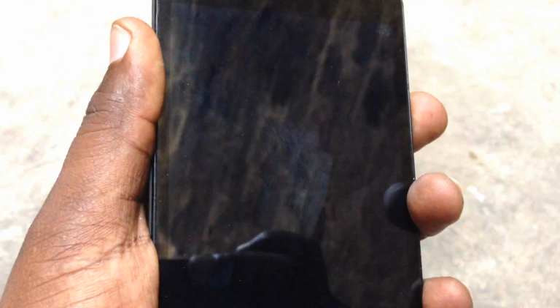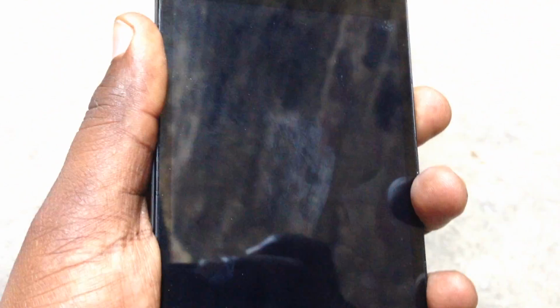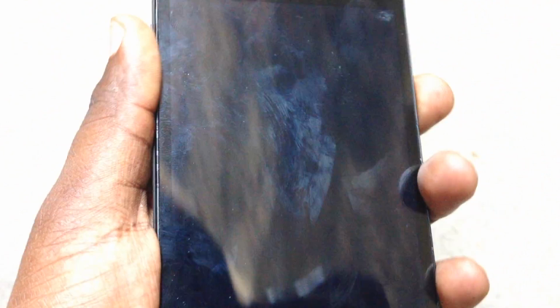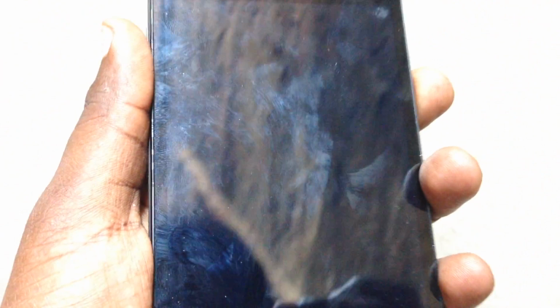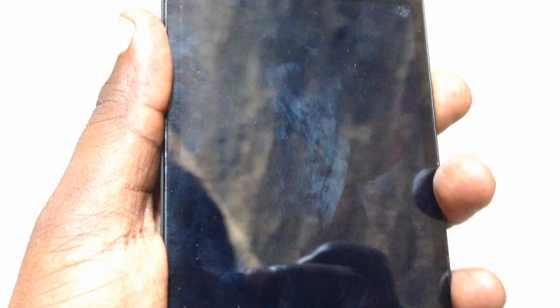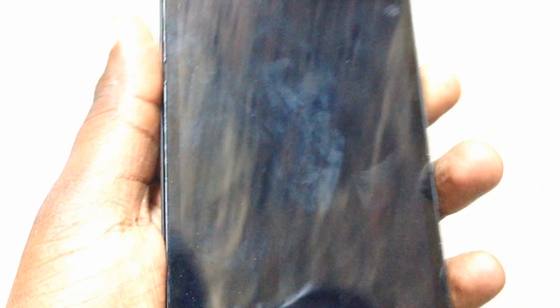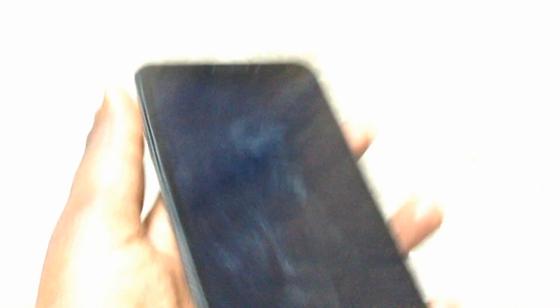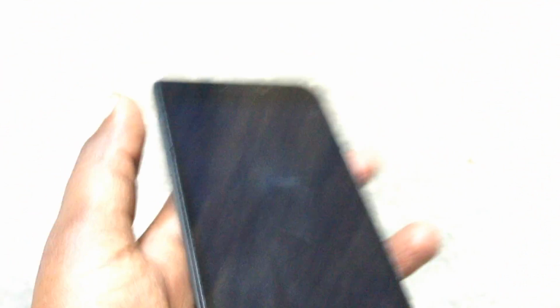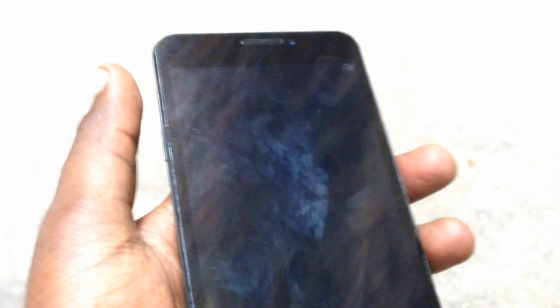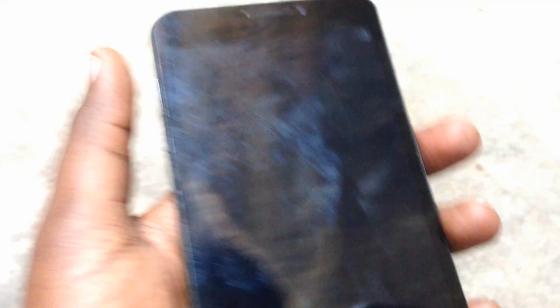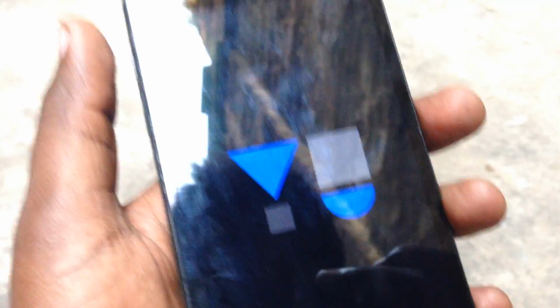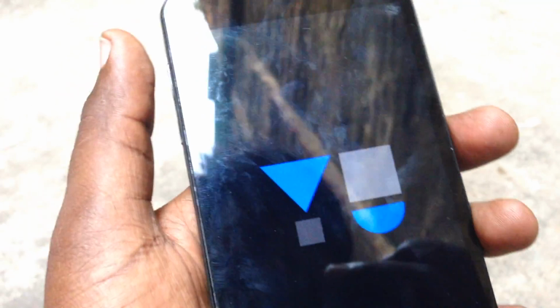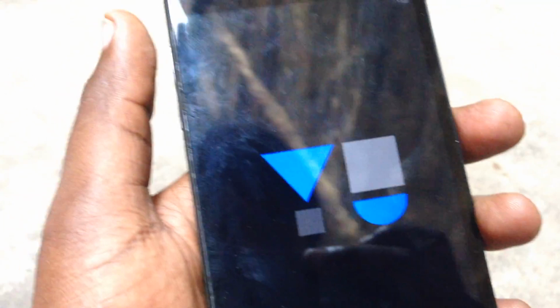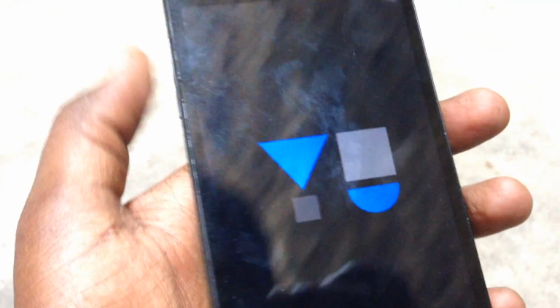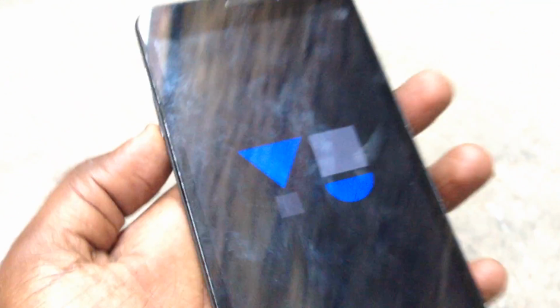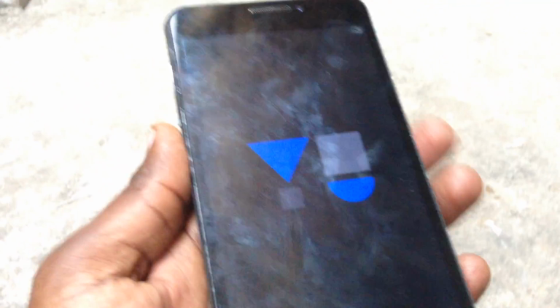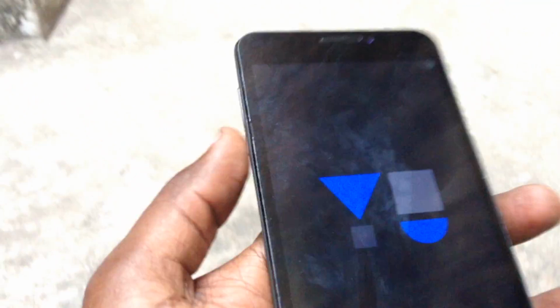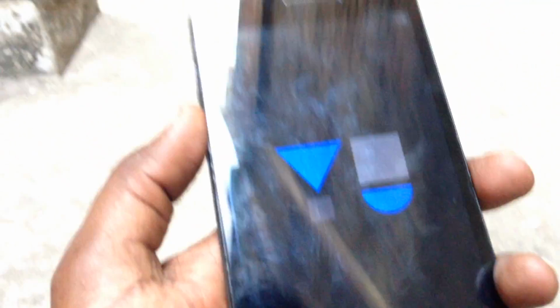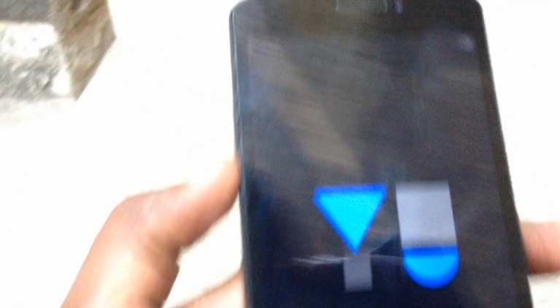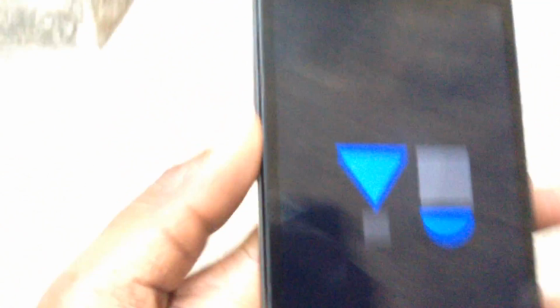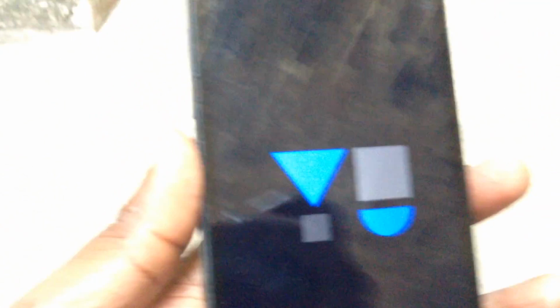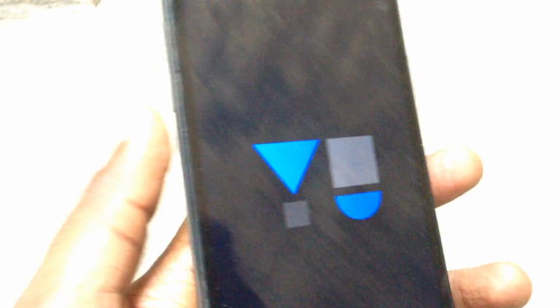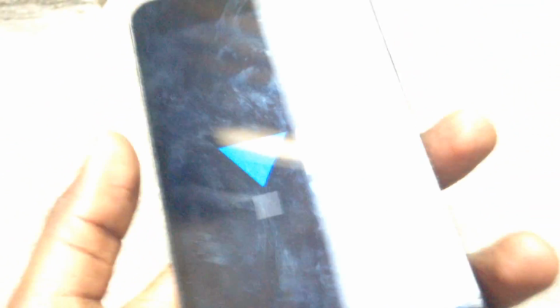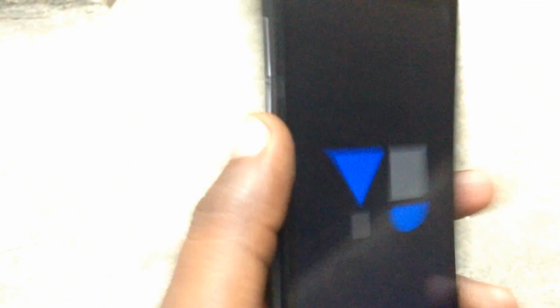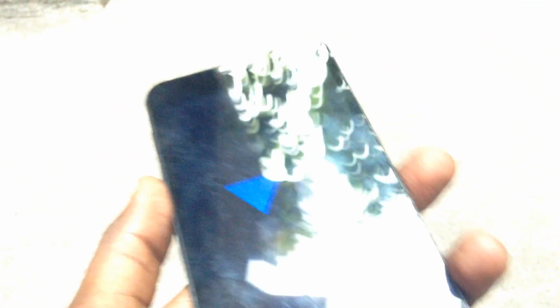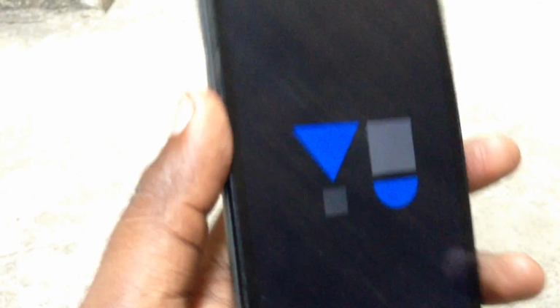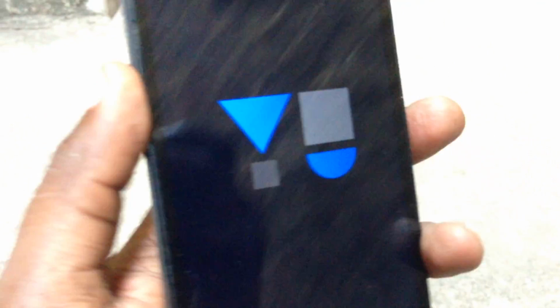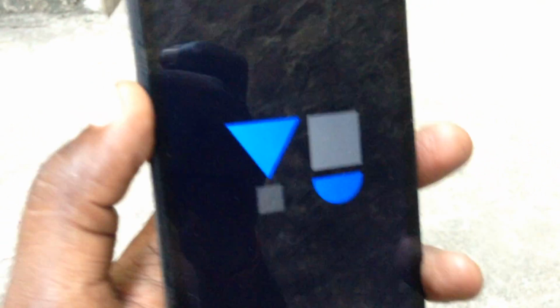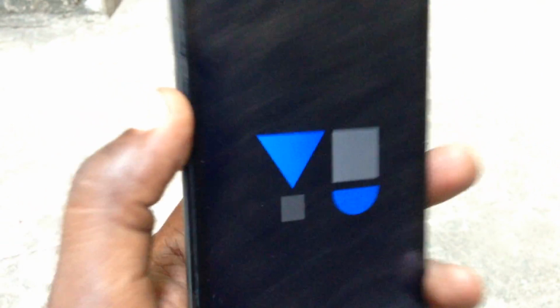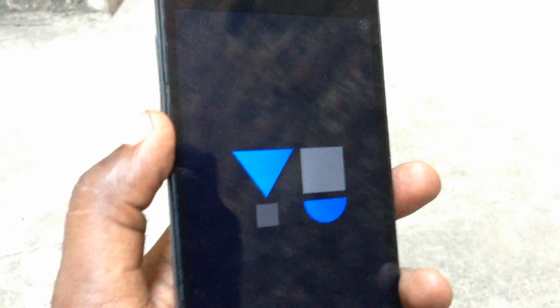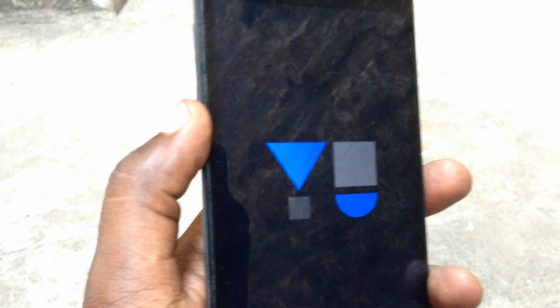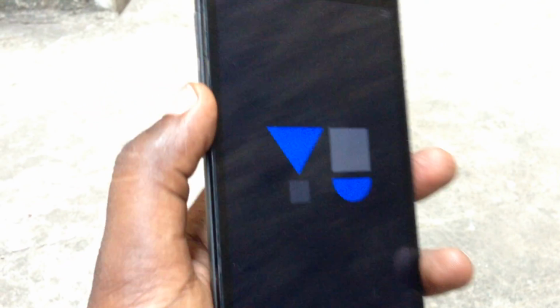Okay, now it's booting up. Okay, now it has restarted — so let's see.